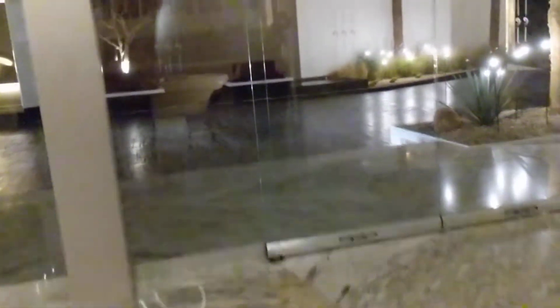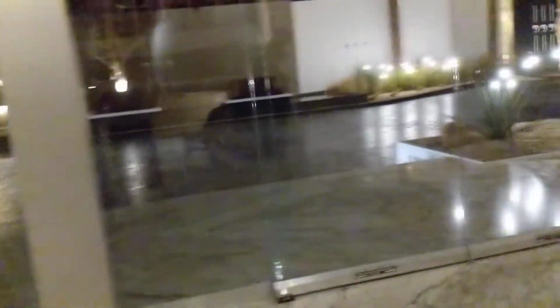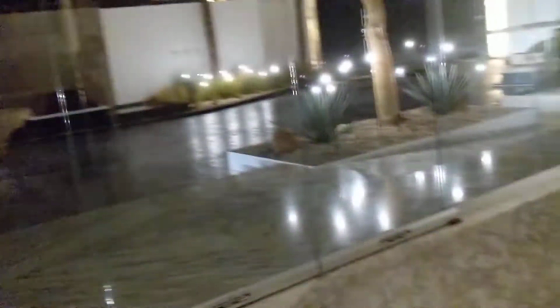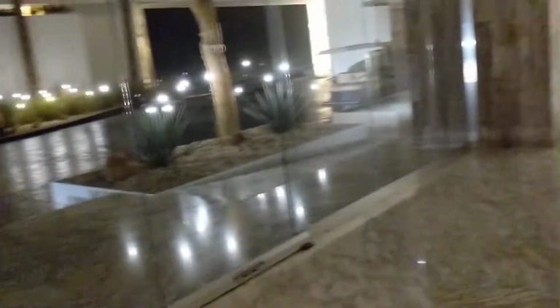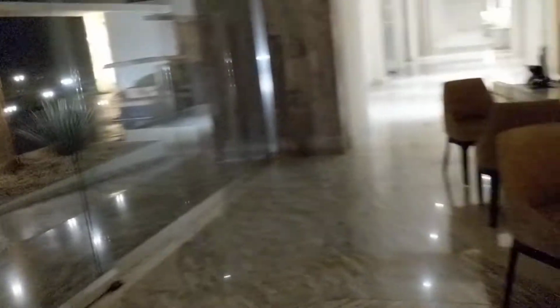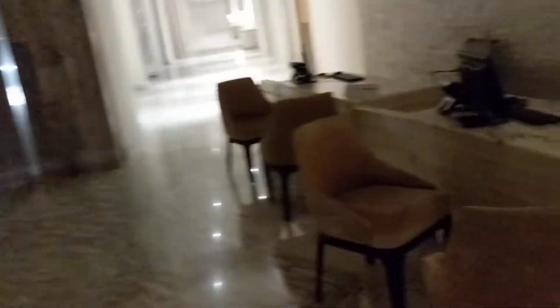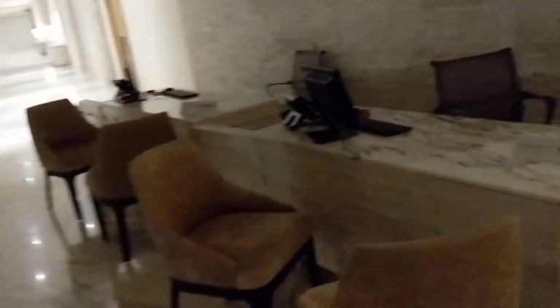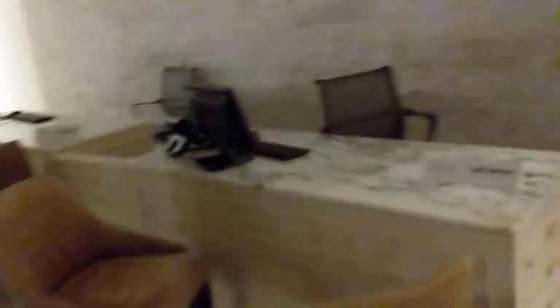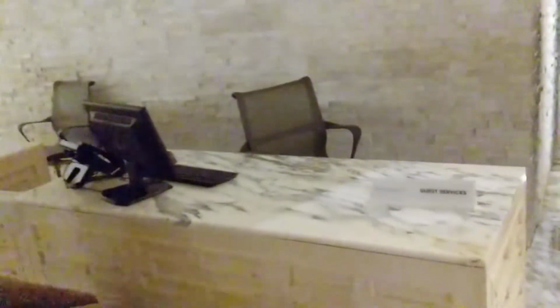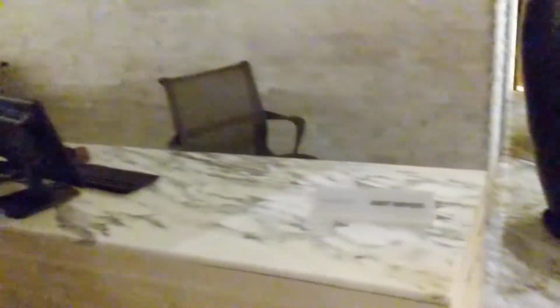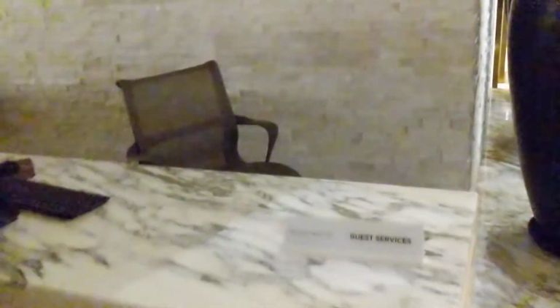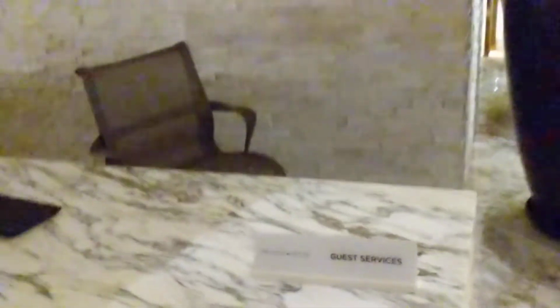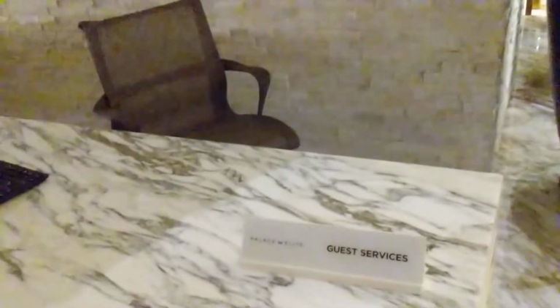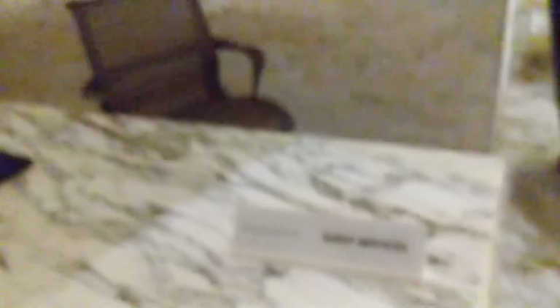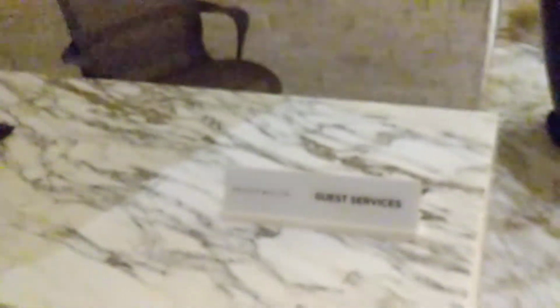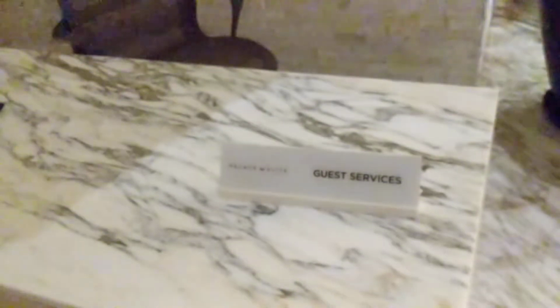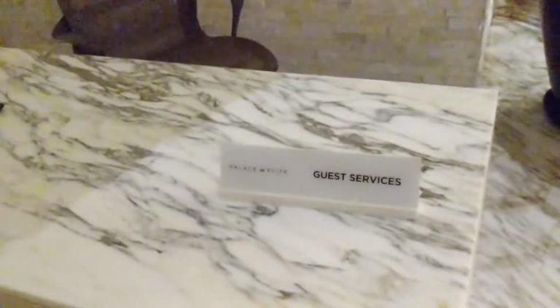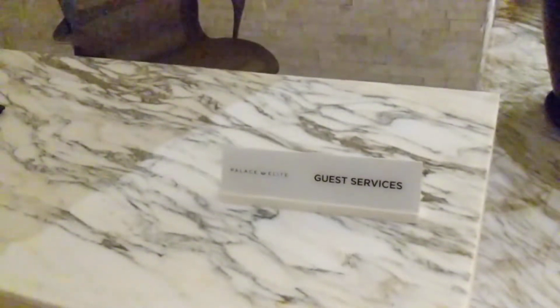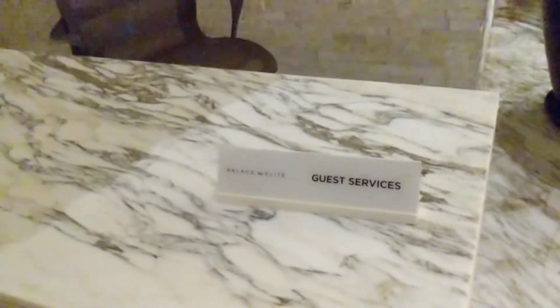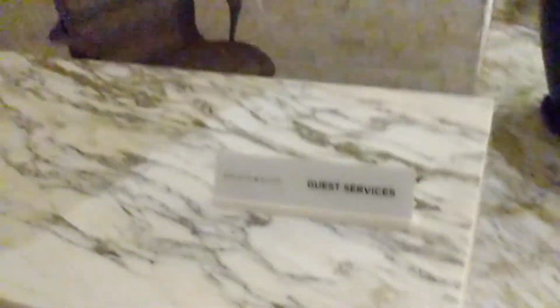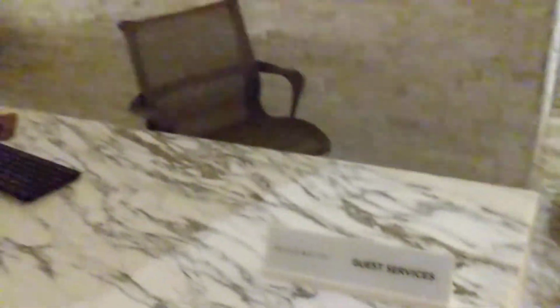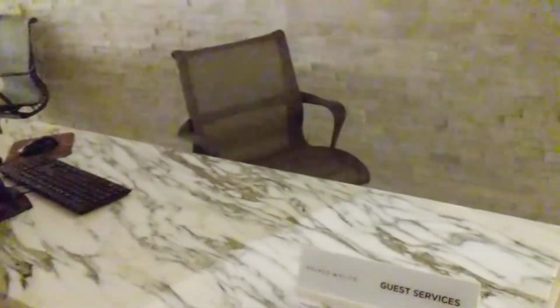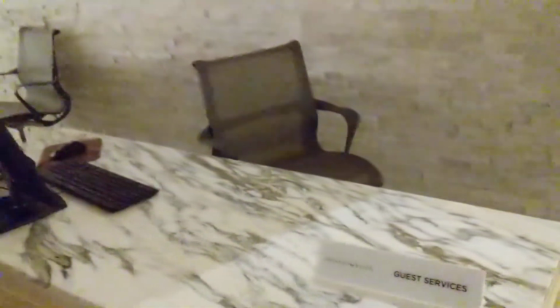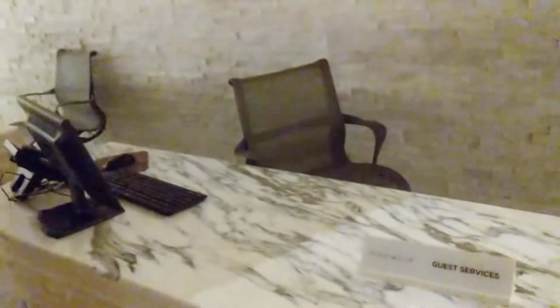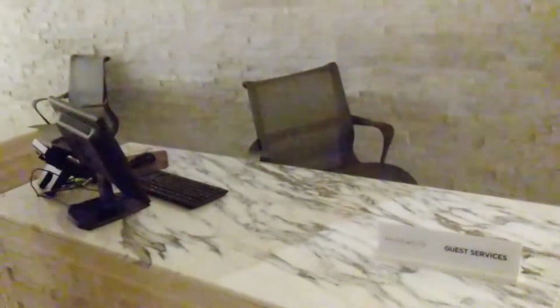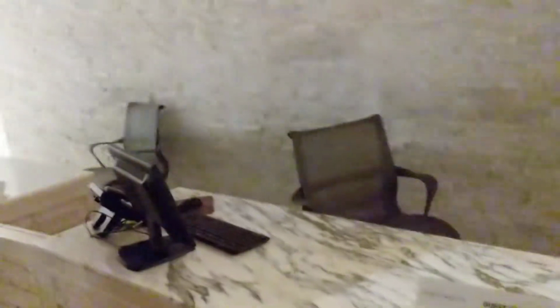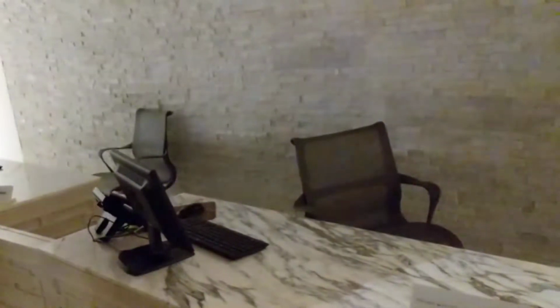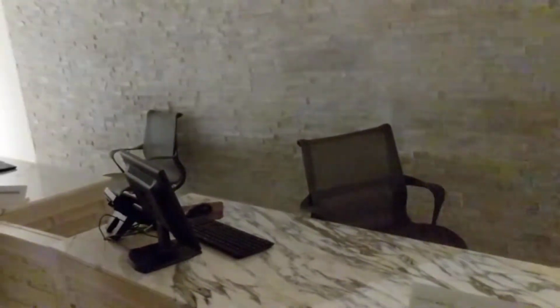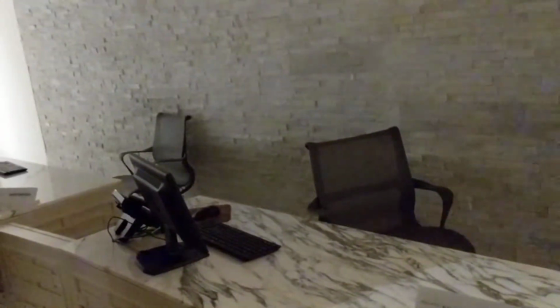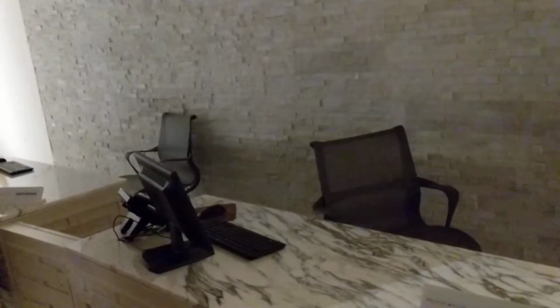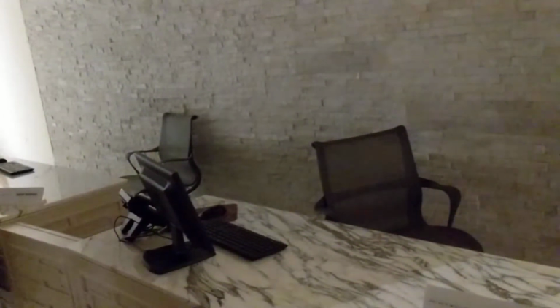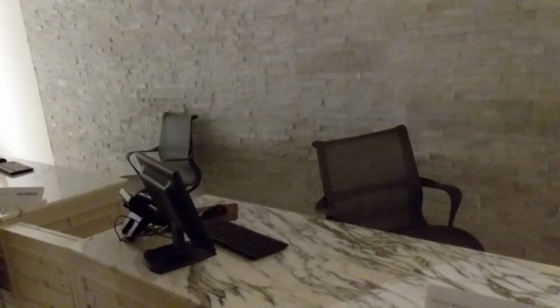As you were coming in the doors, it's directly to your left — this is the guest services desk. This is the desk where you will need to check in and activate your resort credit.